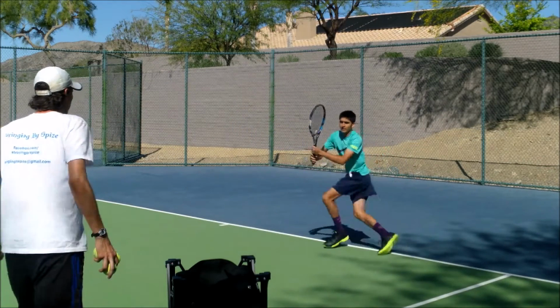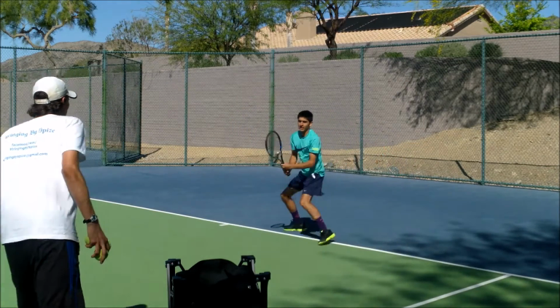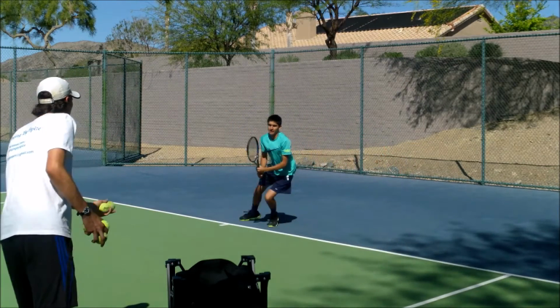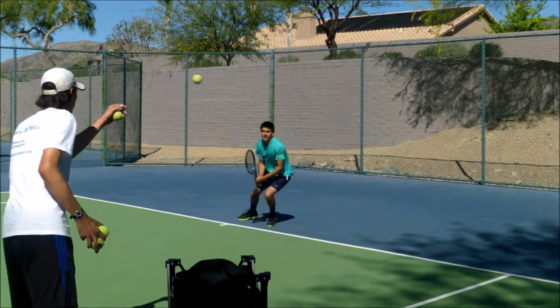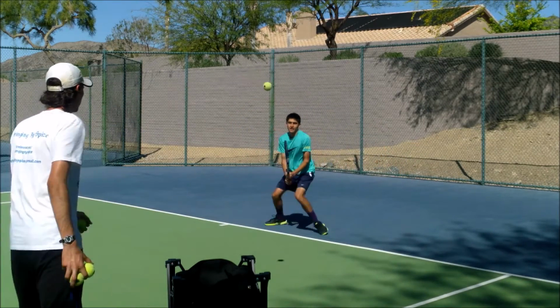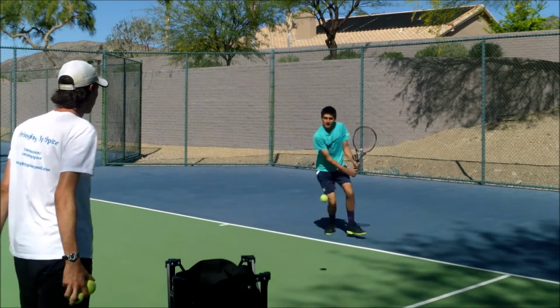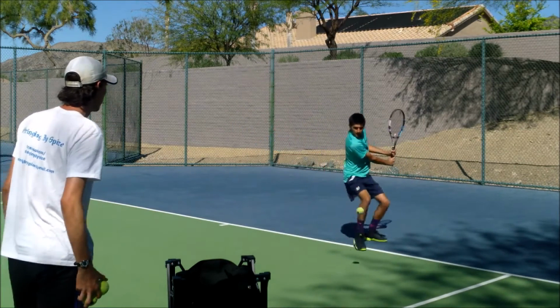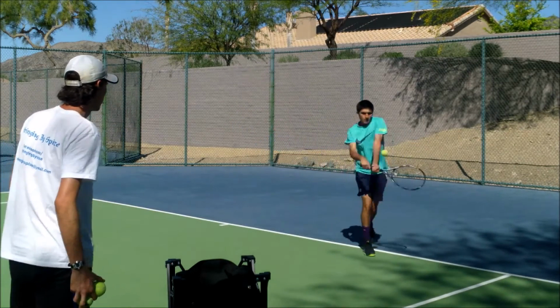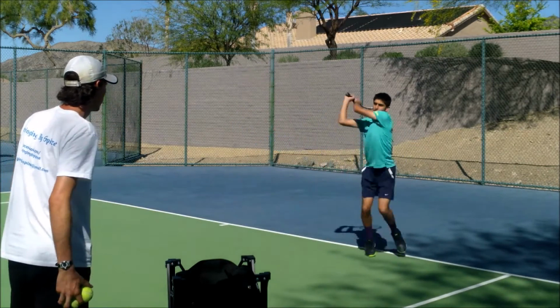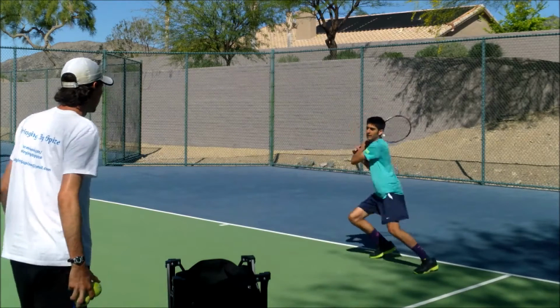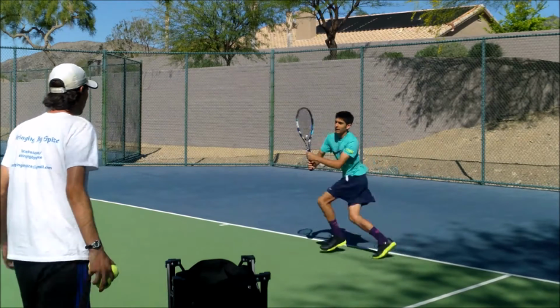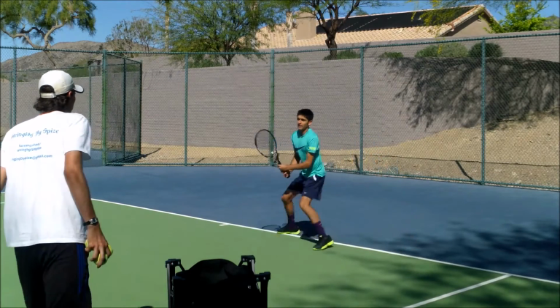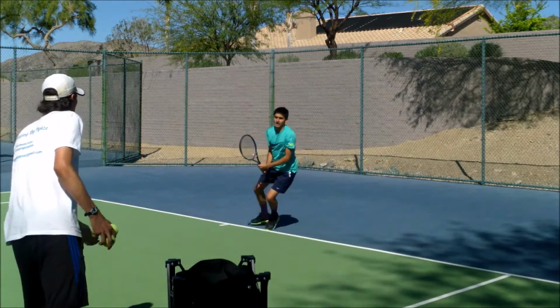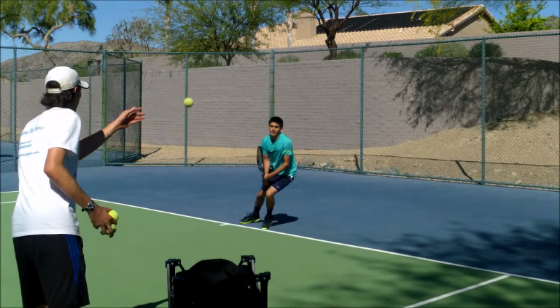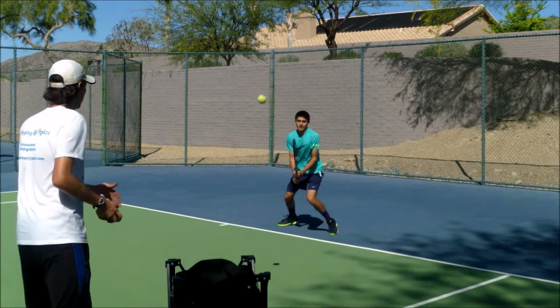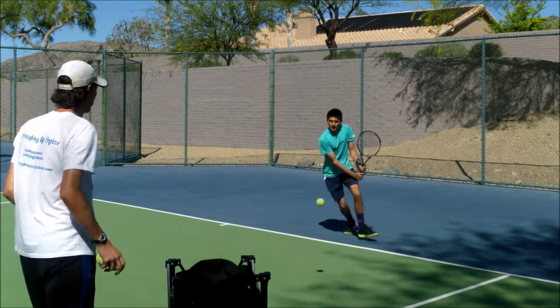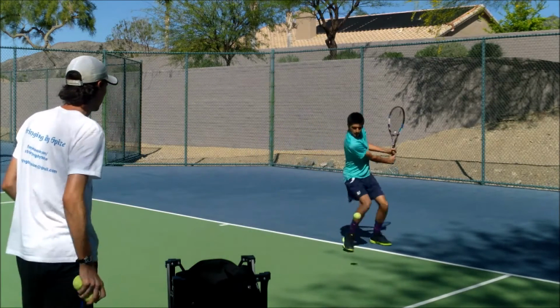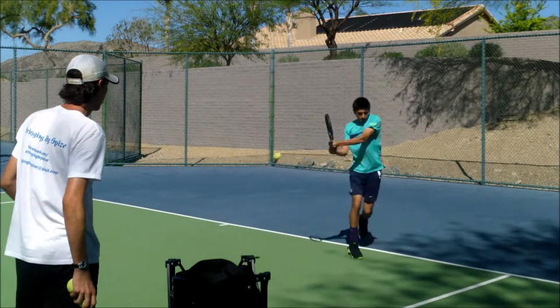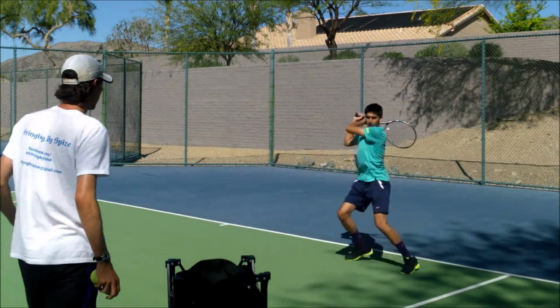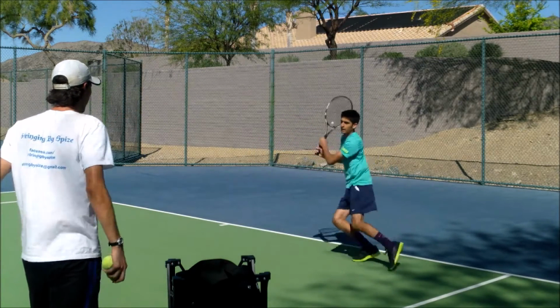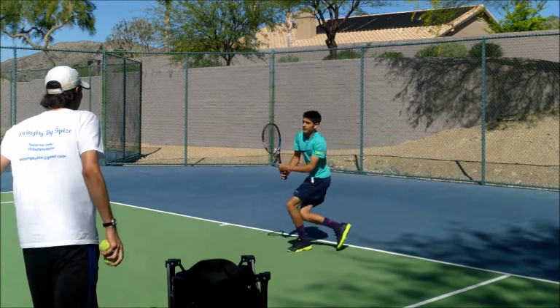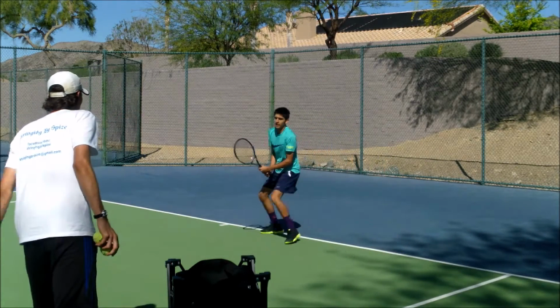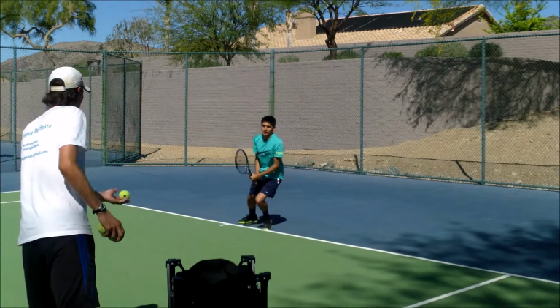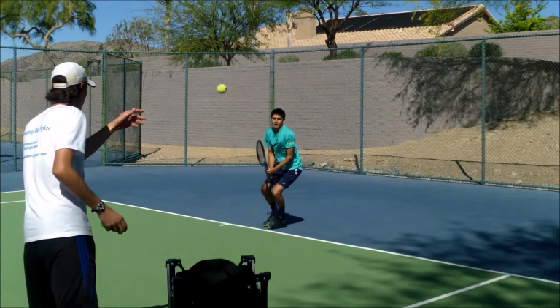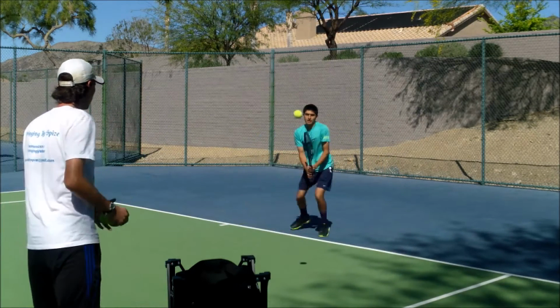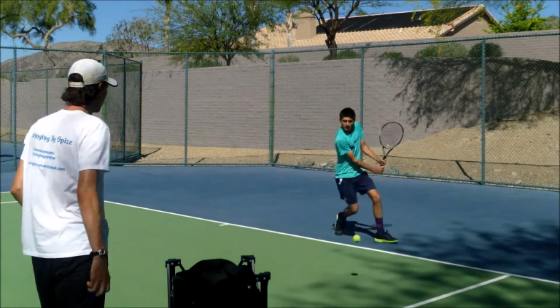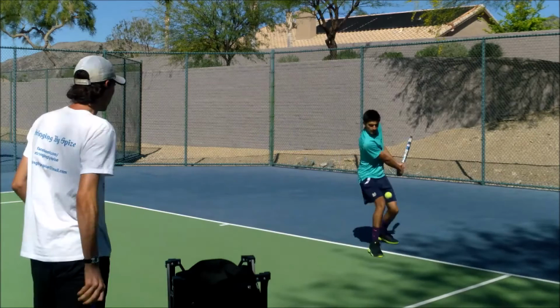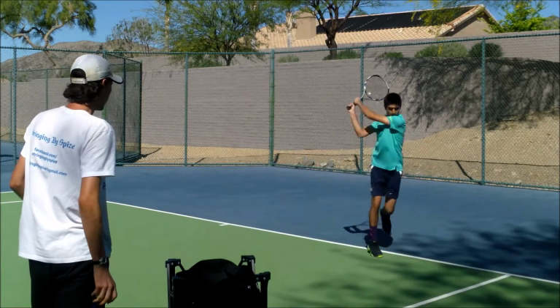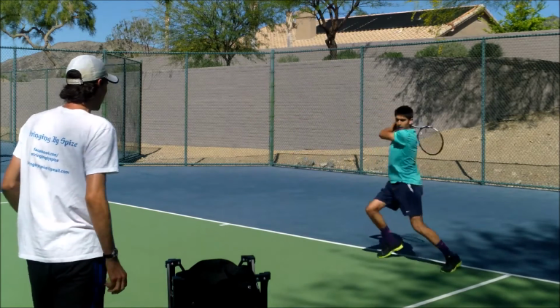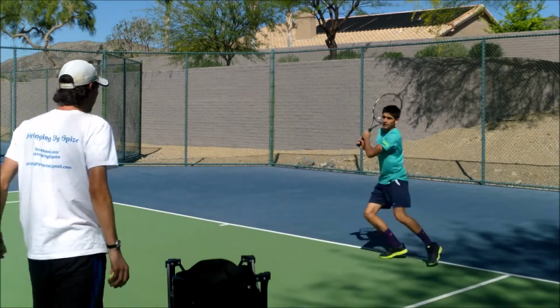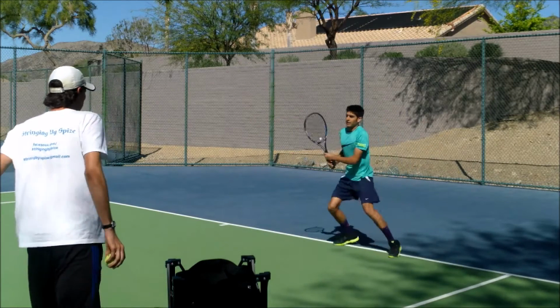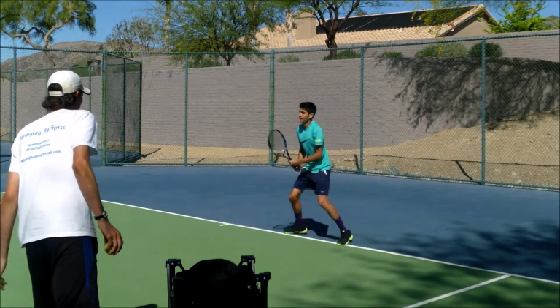As you can see, he's doing that right away, so he knows how to do this. He was just more concentrated on the actual backhand technique, so he kind of forgot about it.